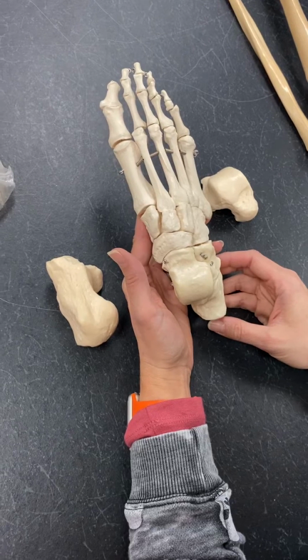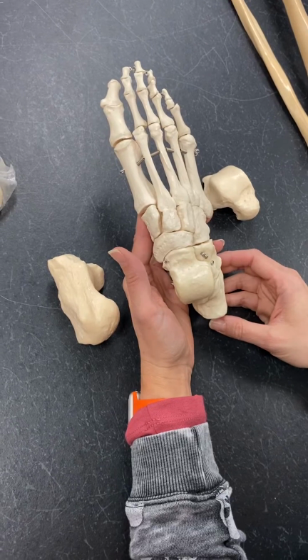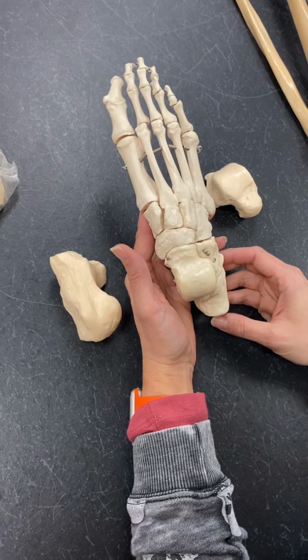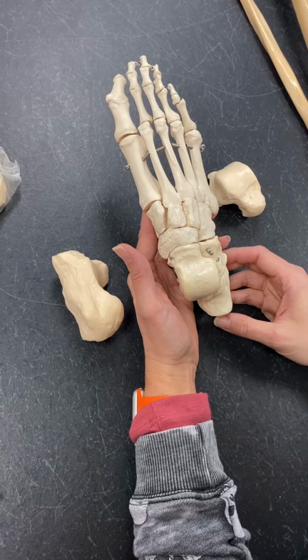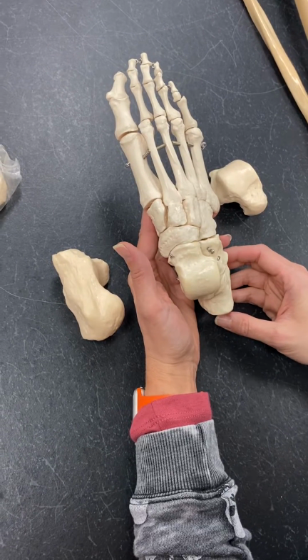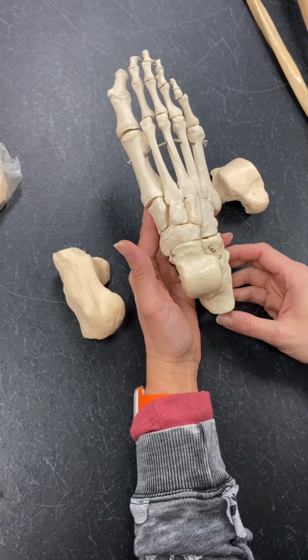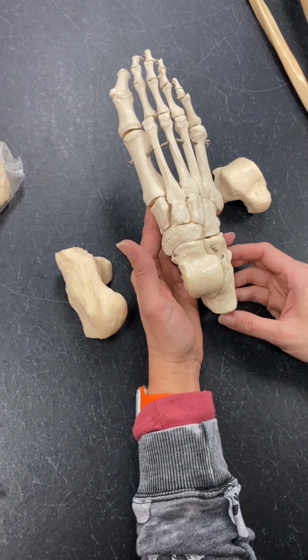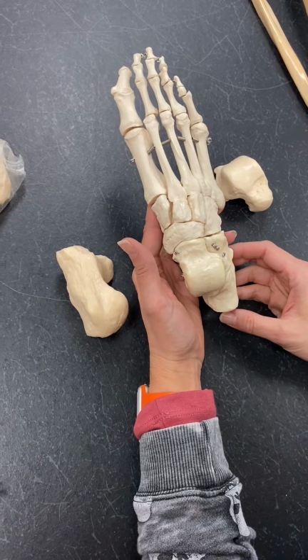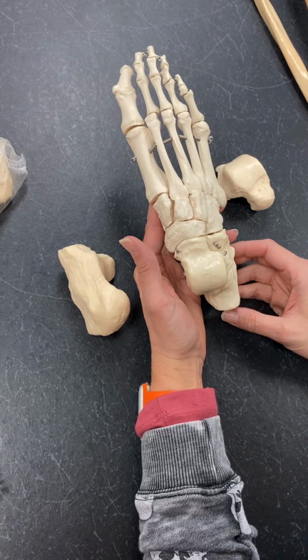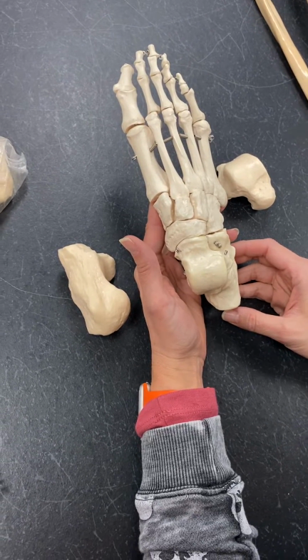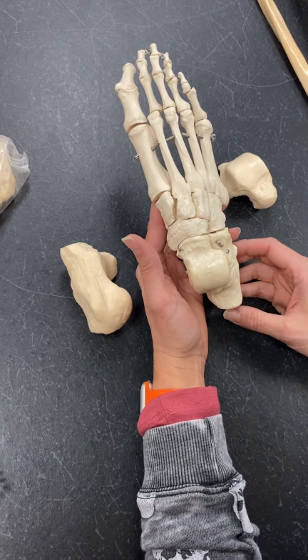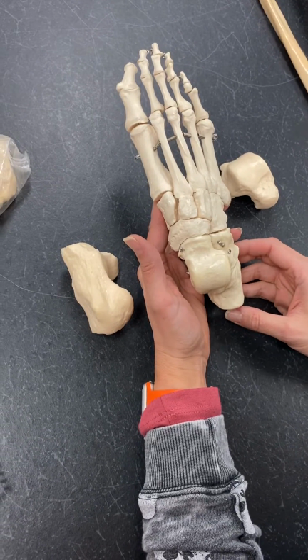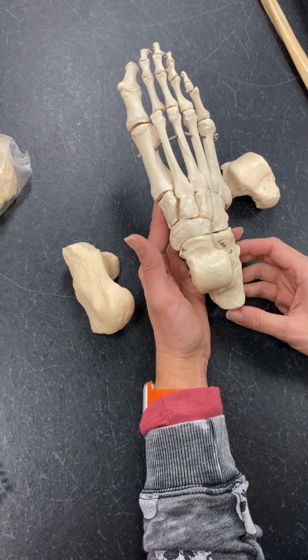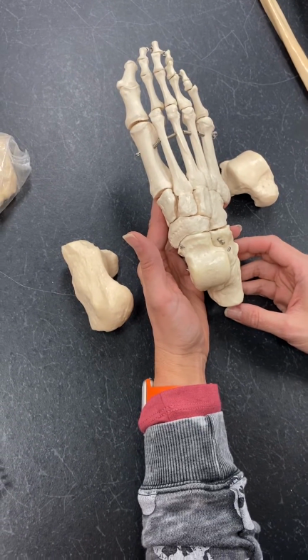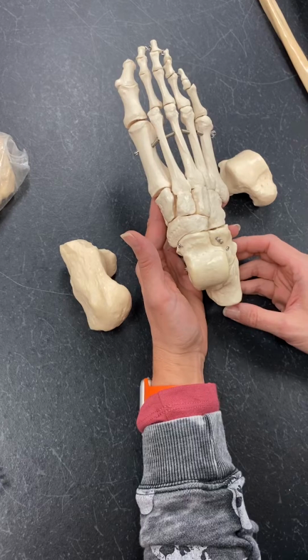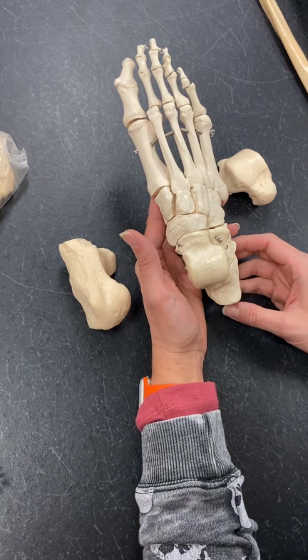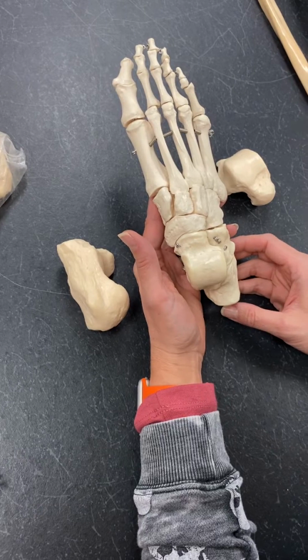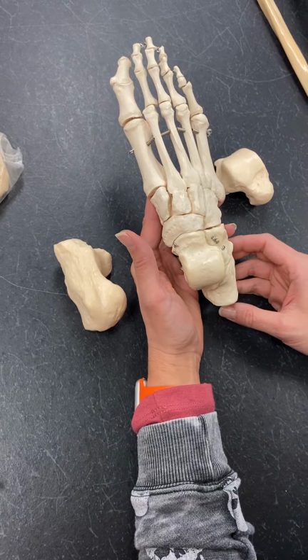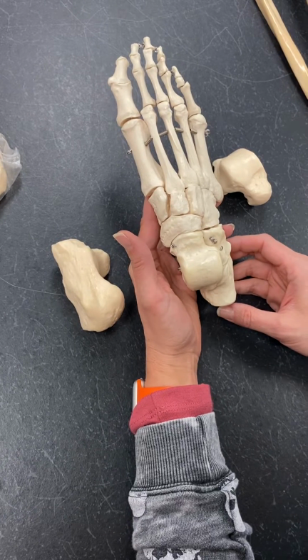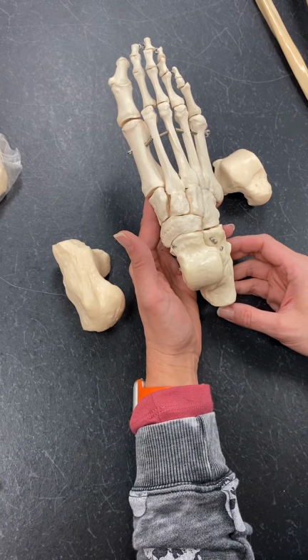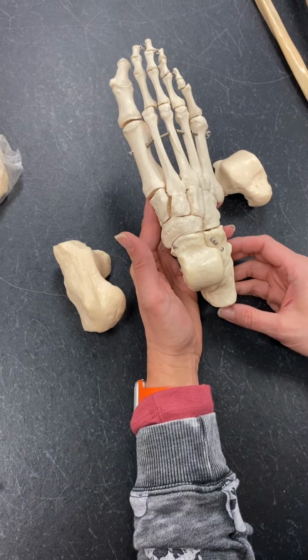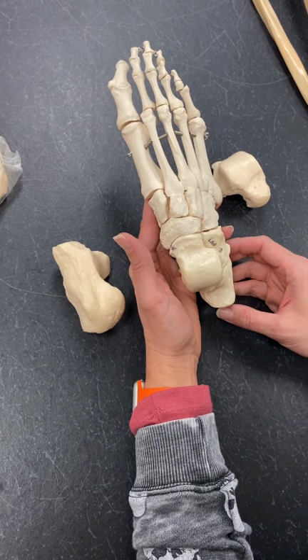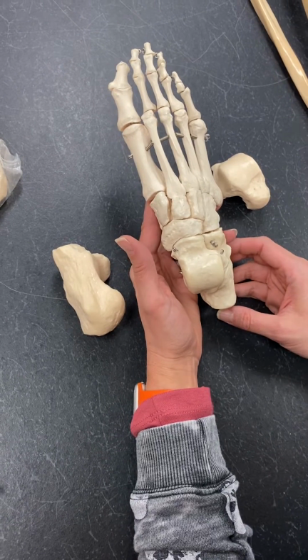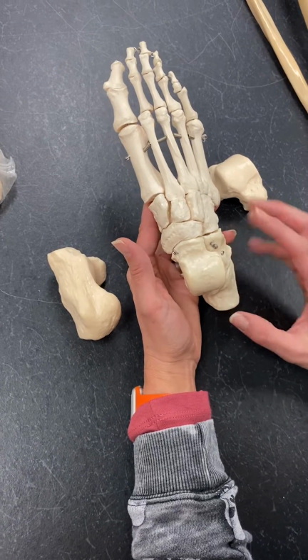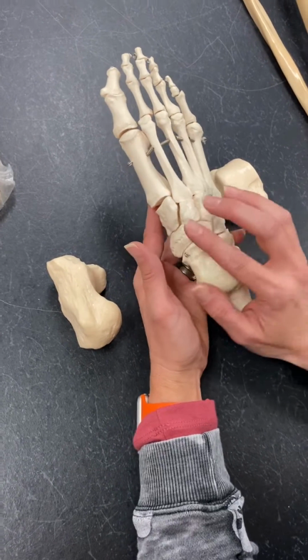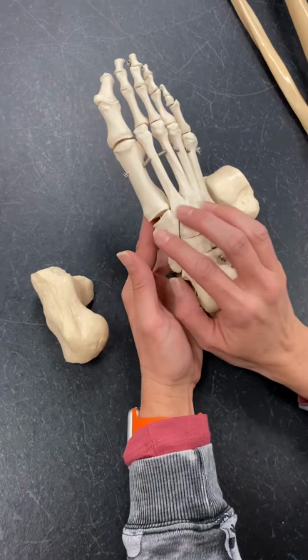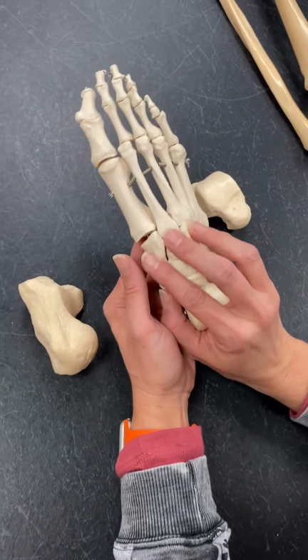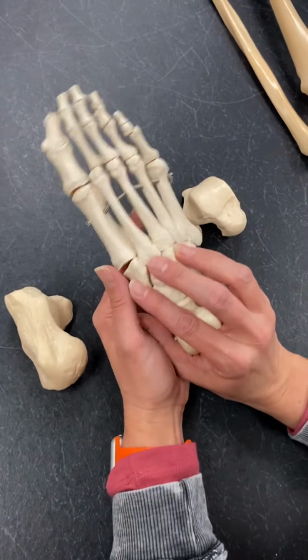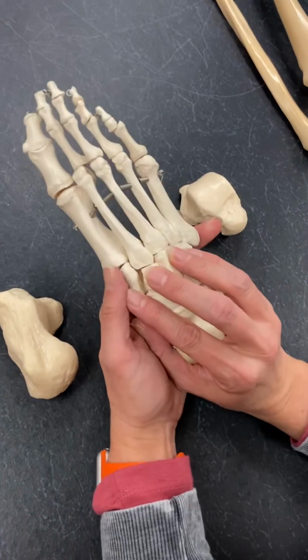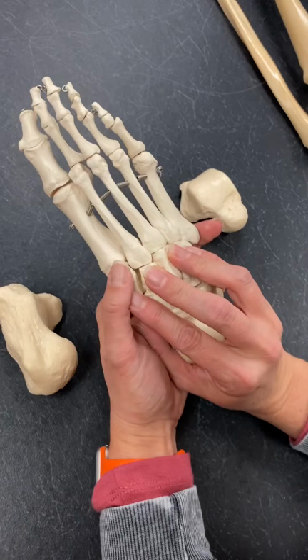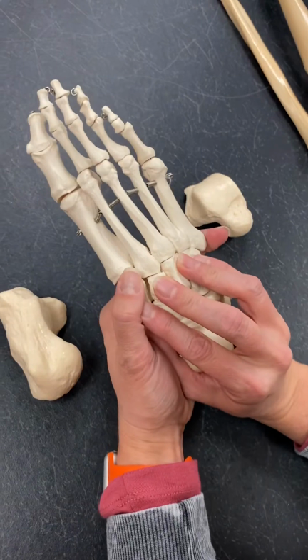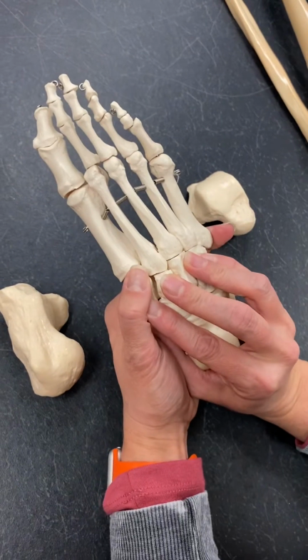Table 4-7: the tarsal bones, metatarsal bones, and phalanges. So the foot — our tarsal bones are all in the back portion here.